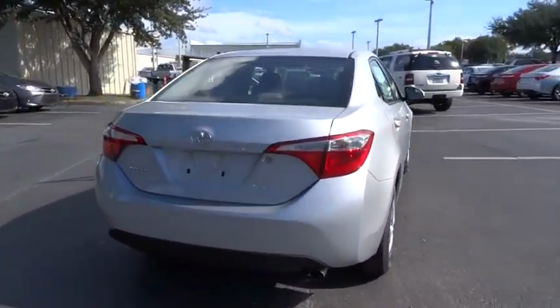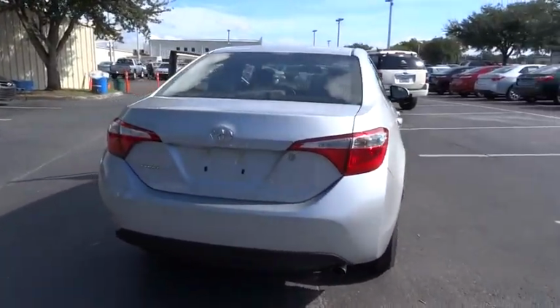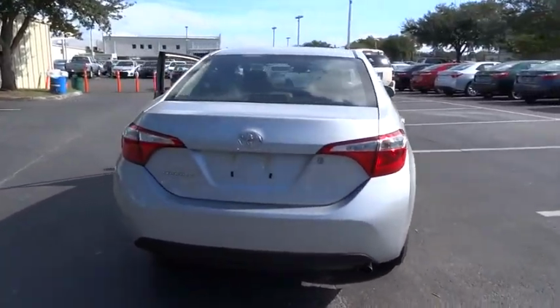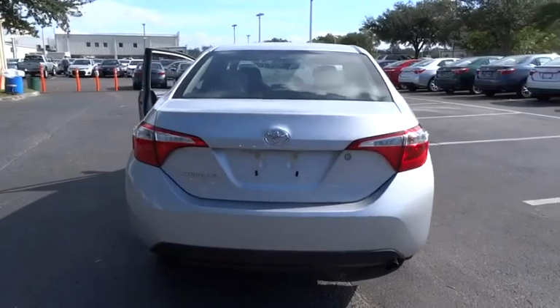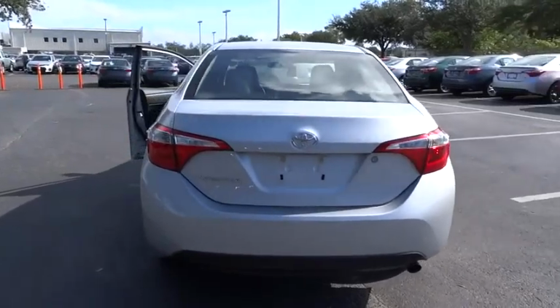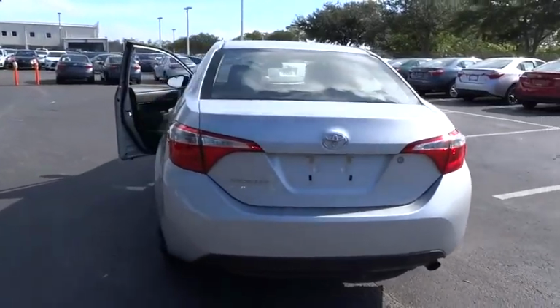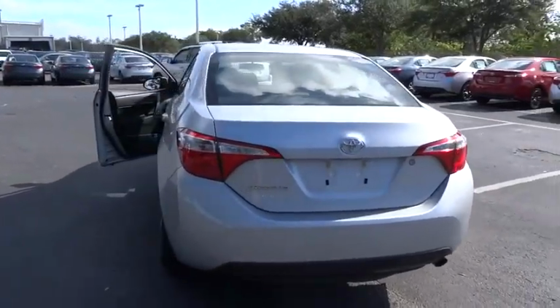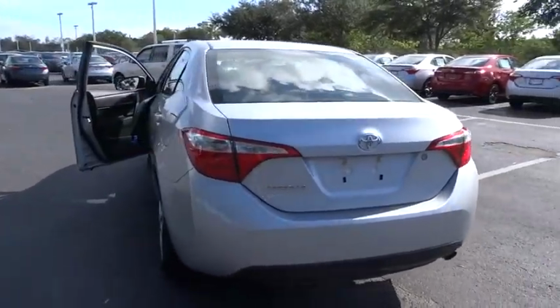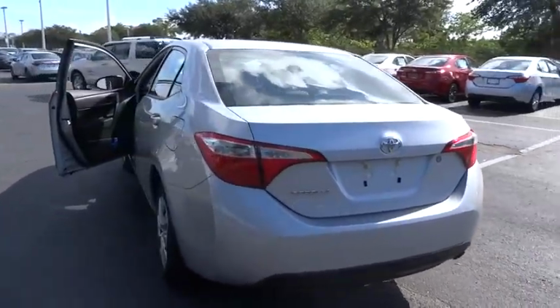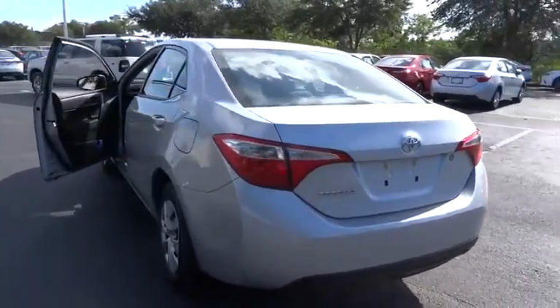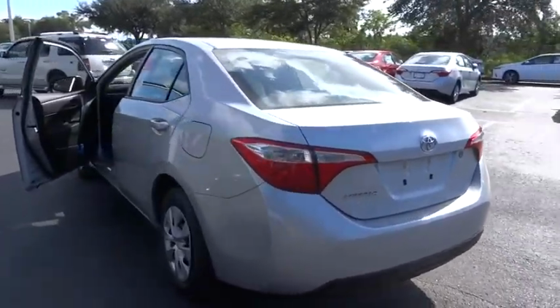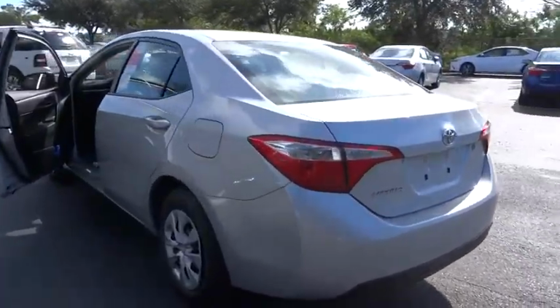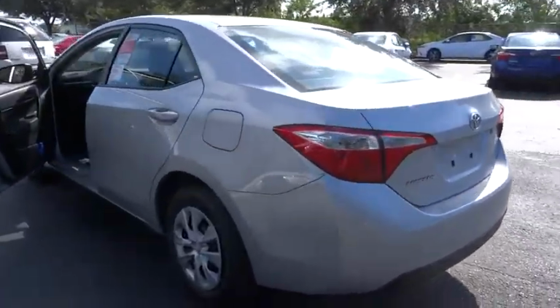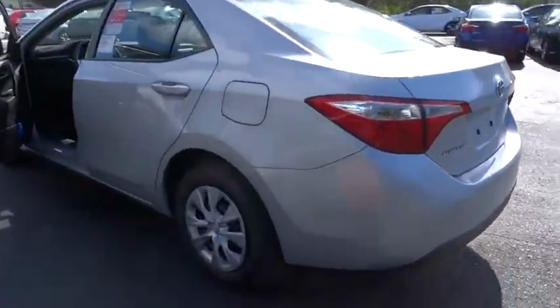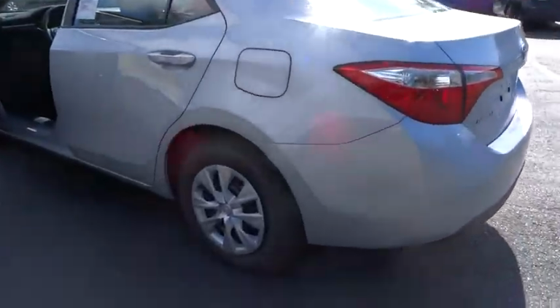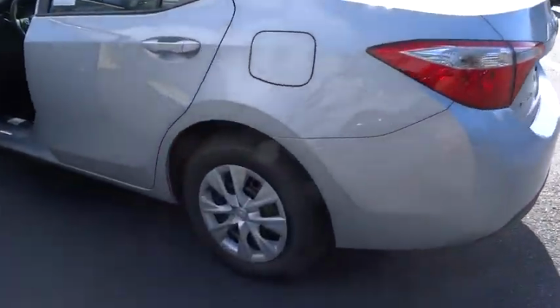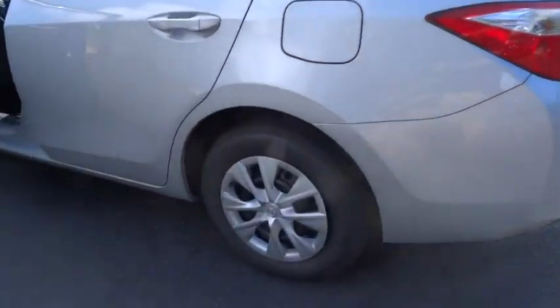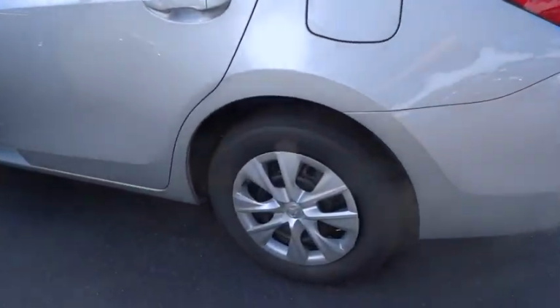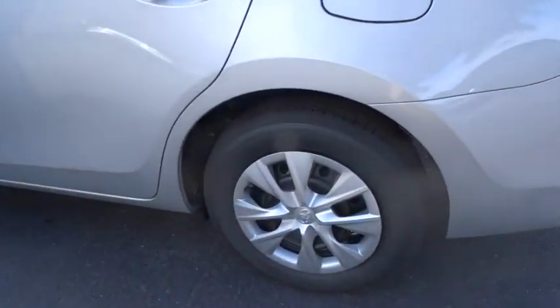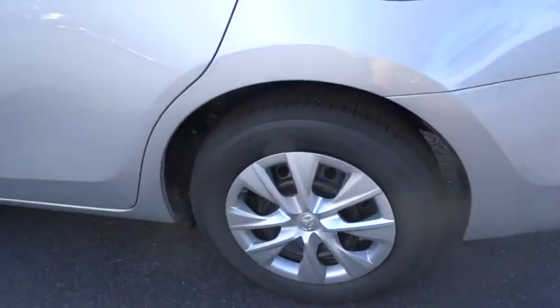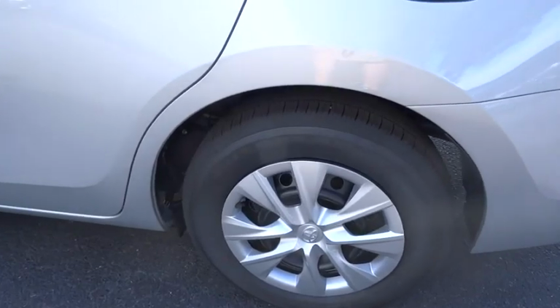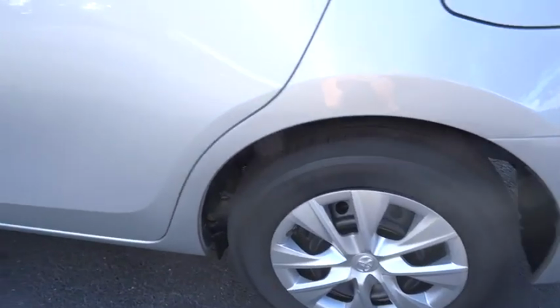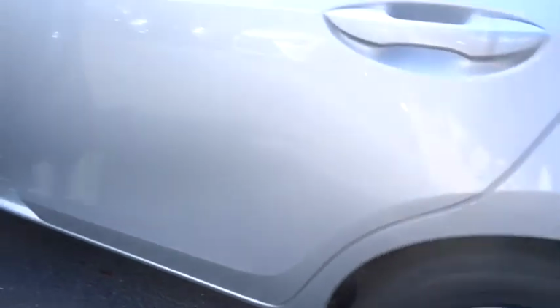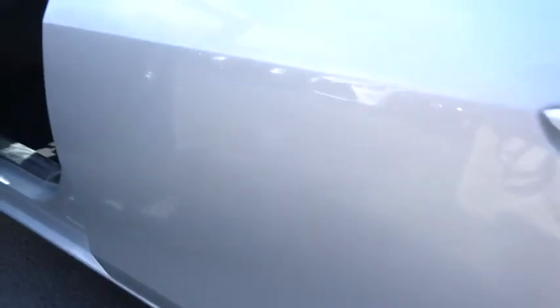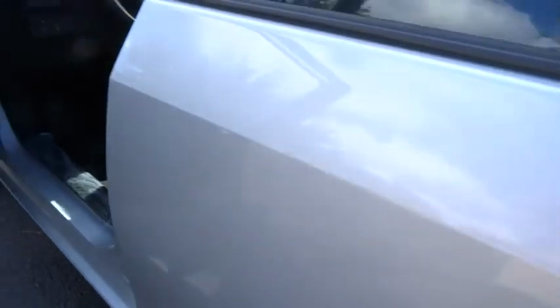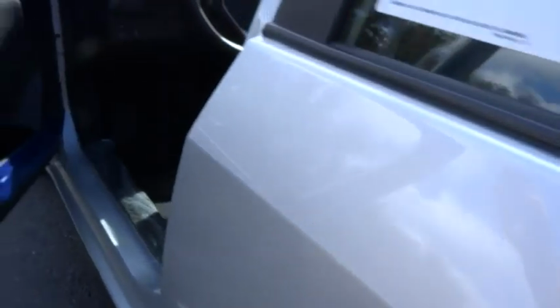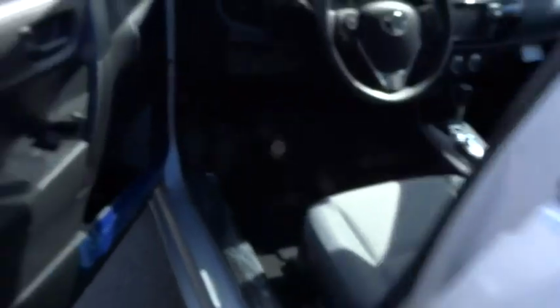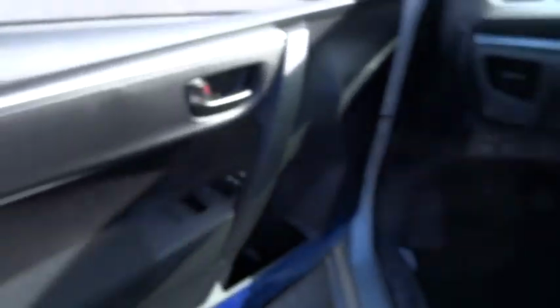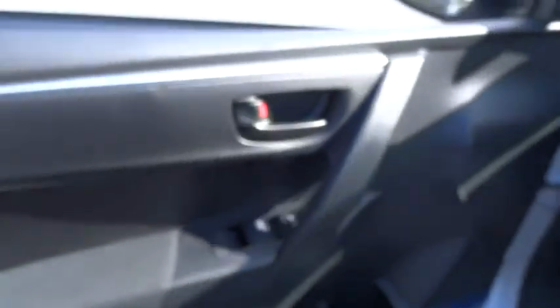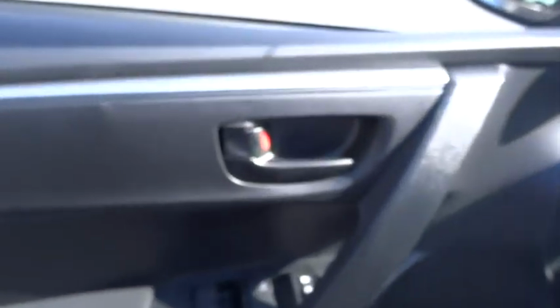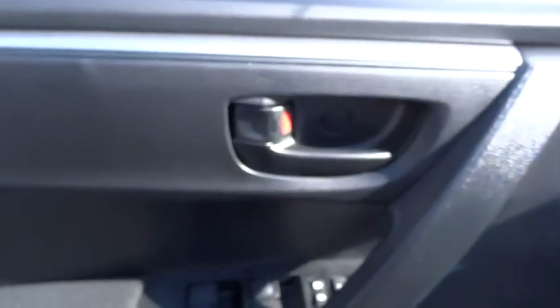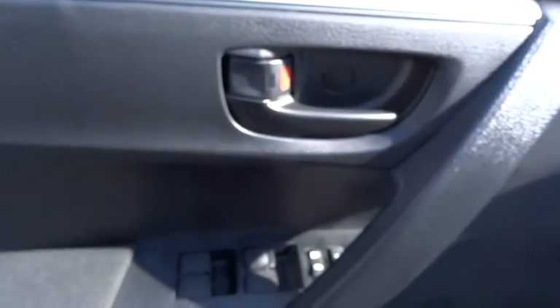Anti-lock braking system, traction control, Bluetooth wireless data link for hands-free phone, front air conditioning, power steering, AM FM stereo radio.